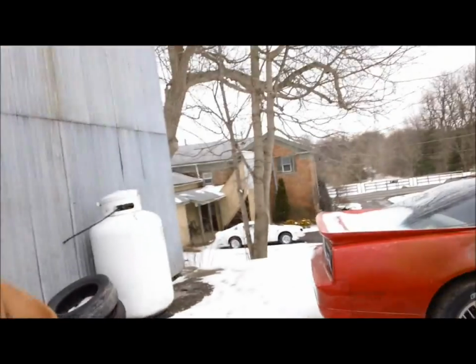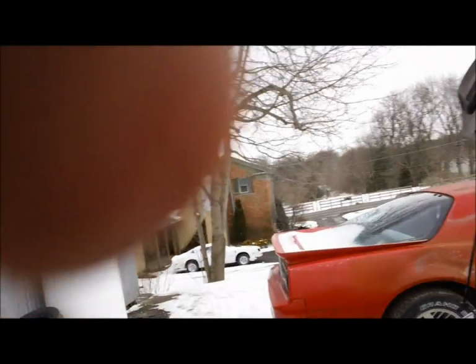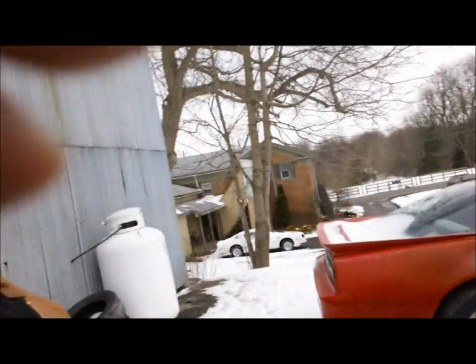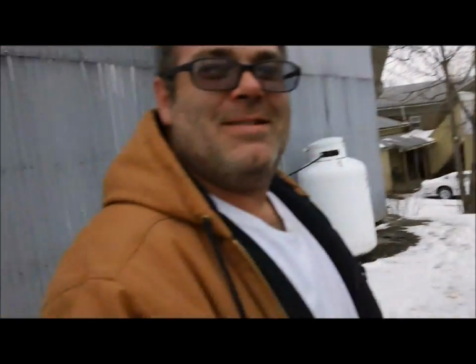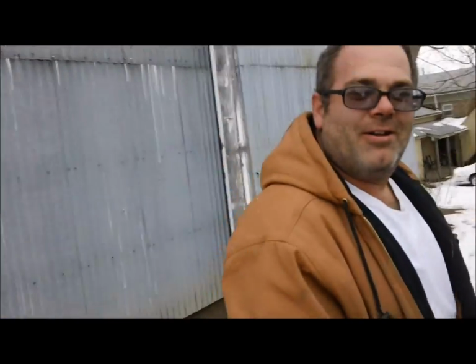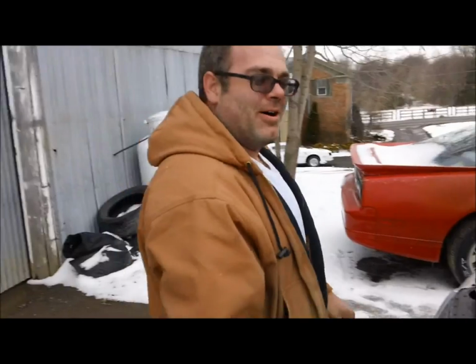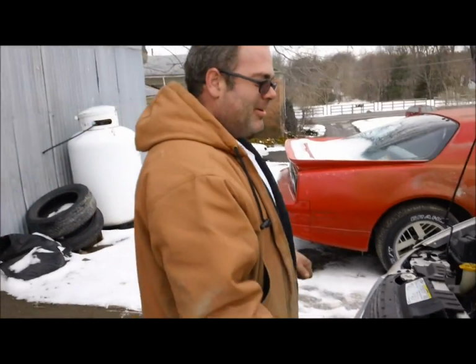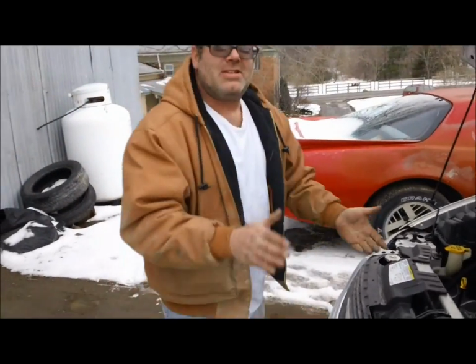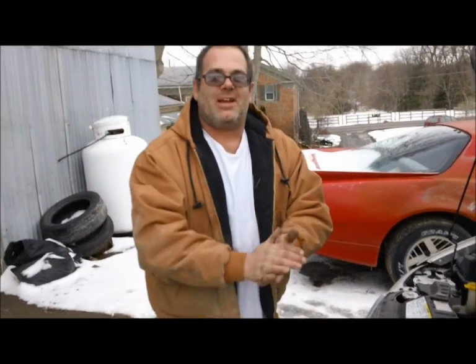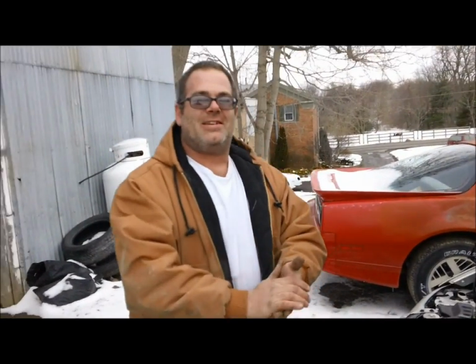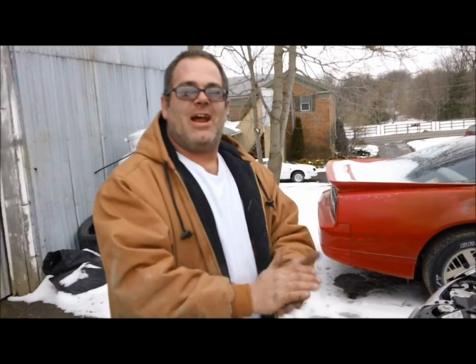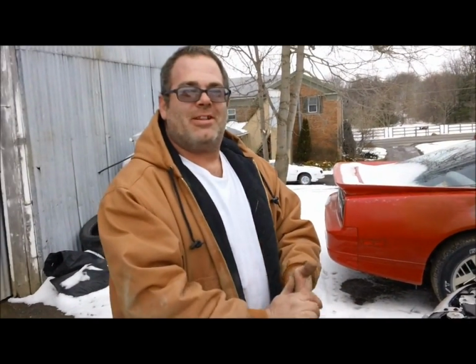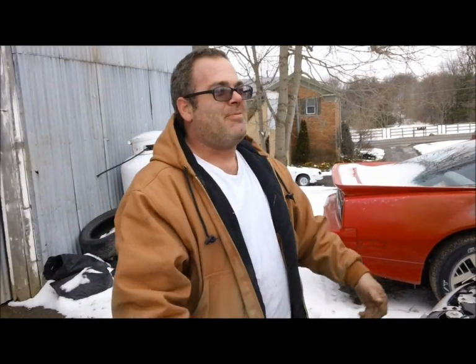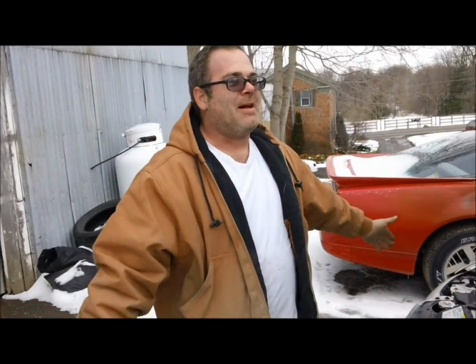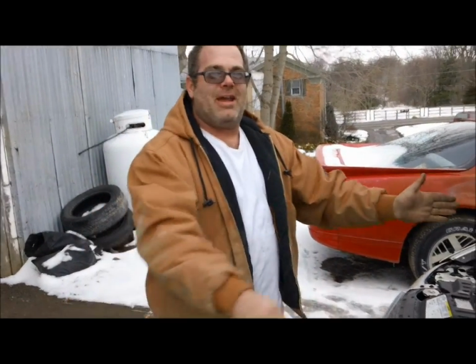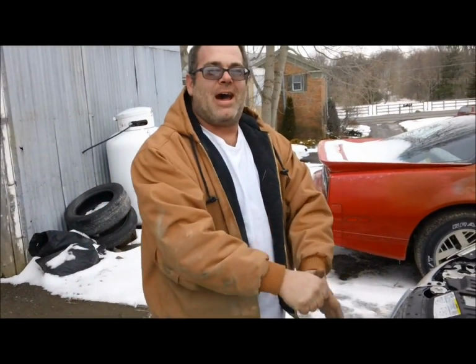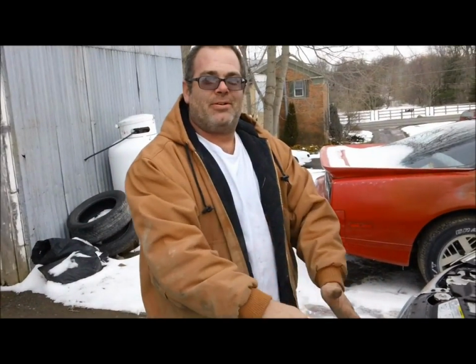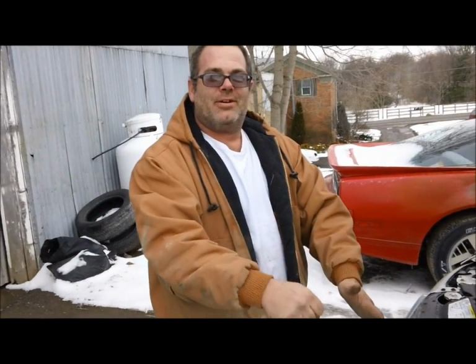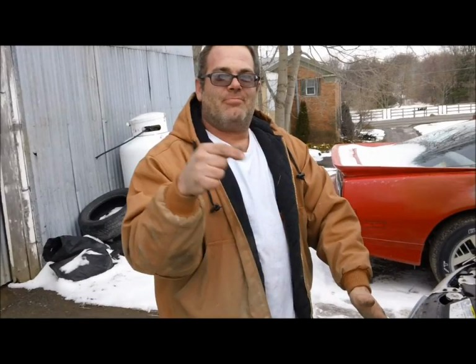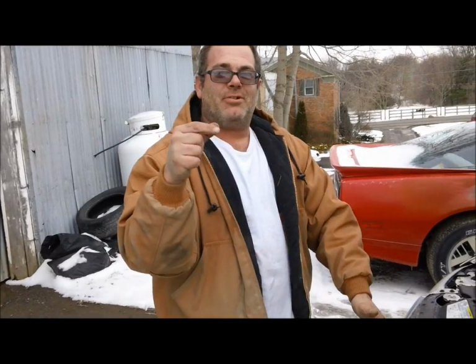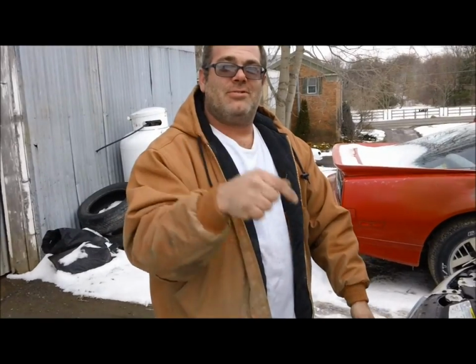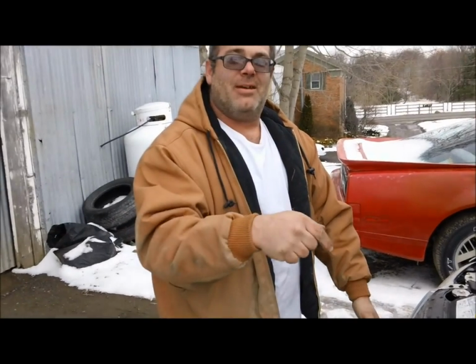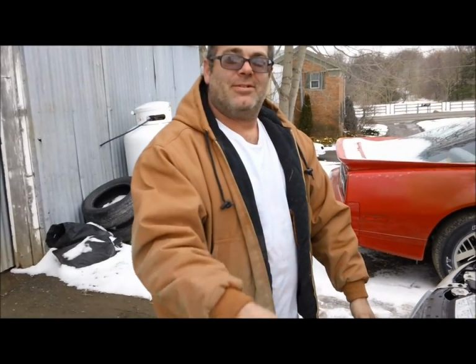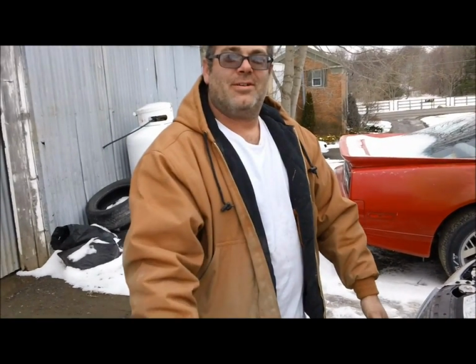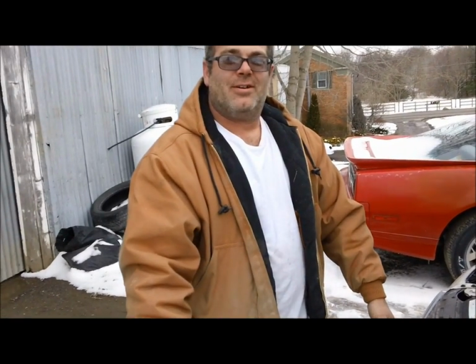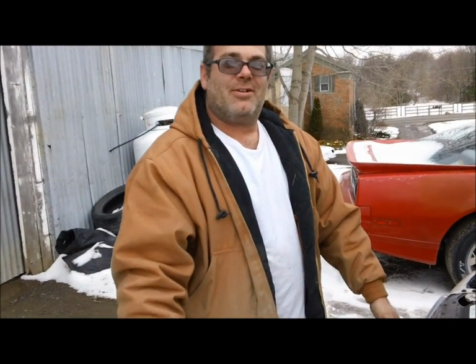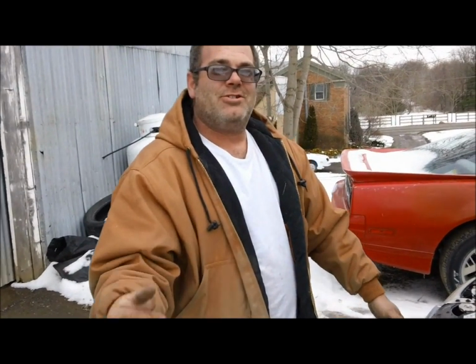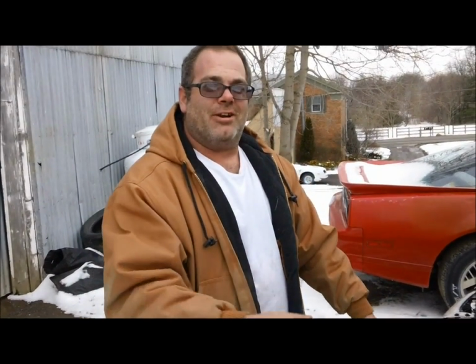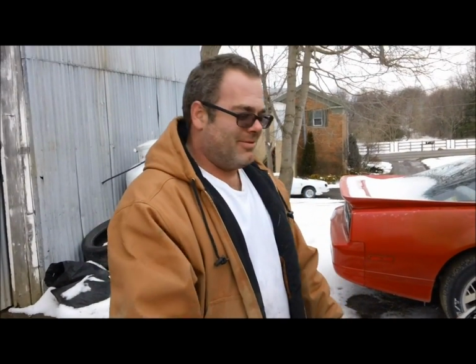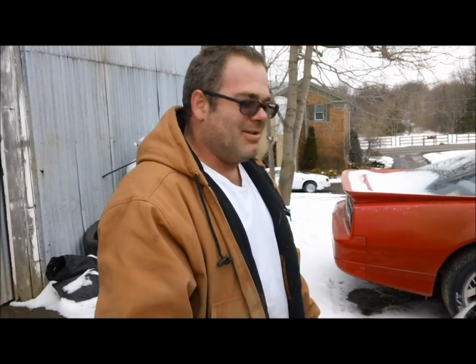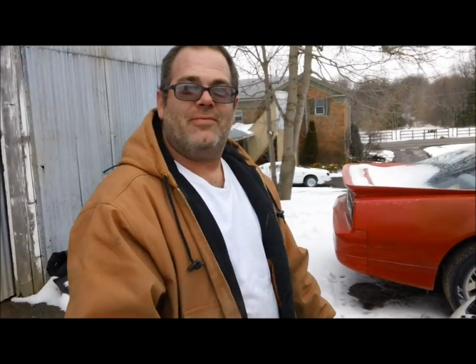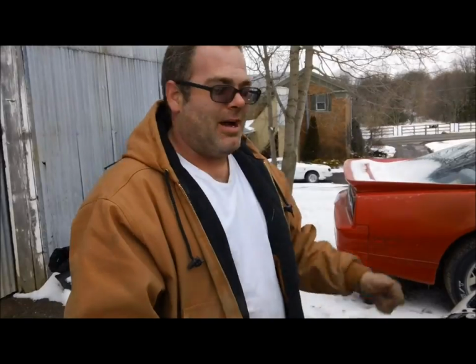What's happening guys? In this video we're at the hack and pack shop, and we have Bob — Bob's YouTube name is Cooker Jr. Cooker Jr. is holding the video camera.